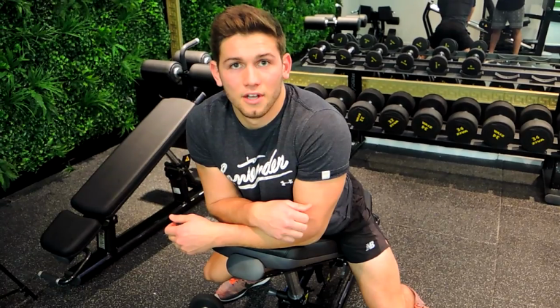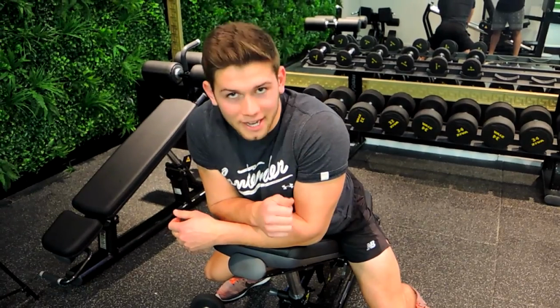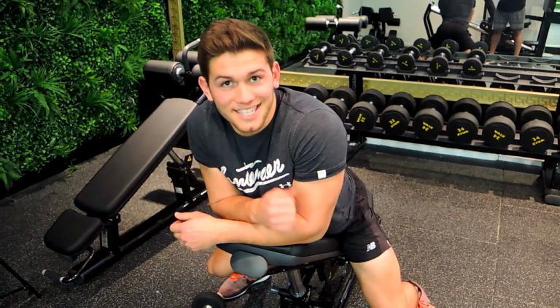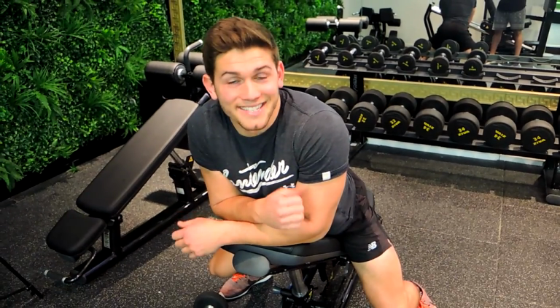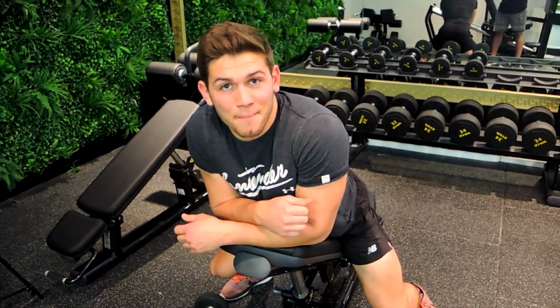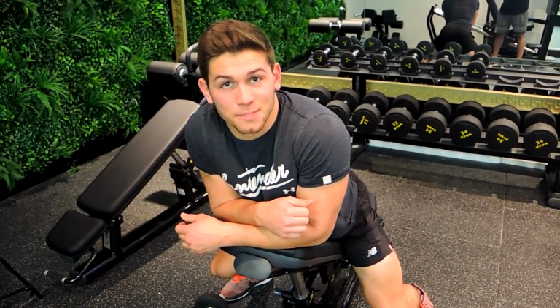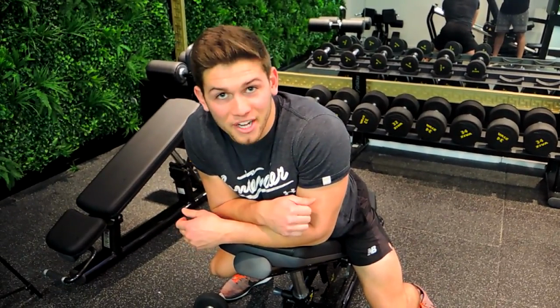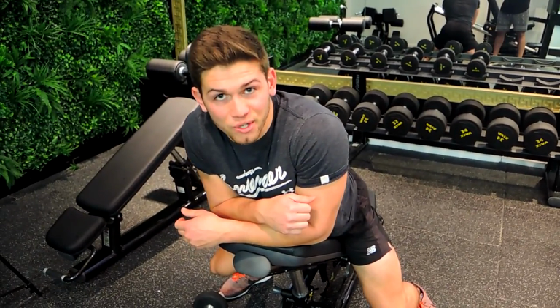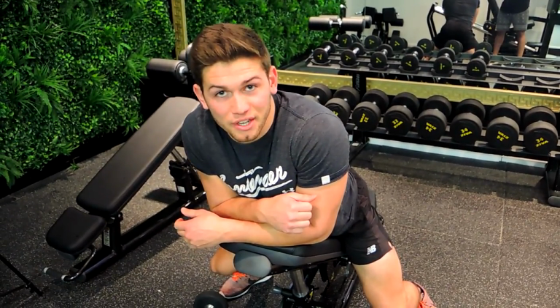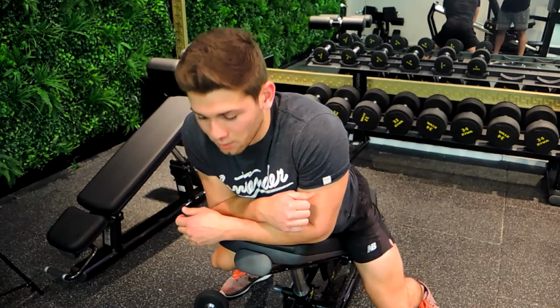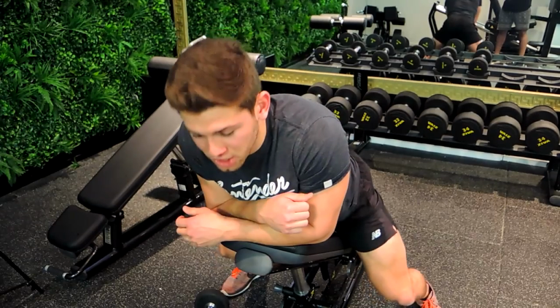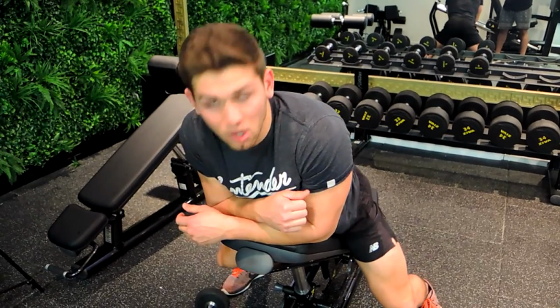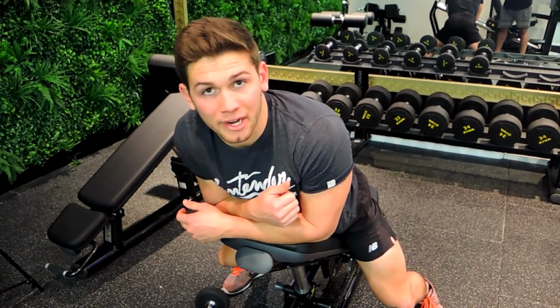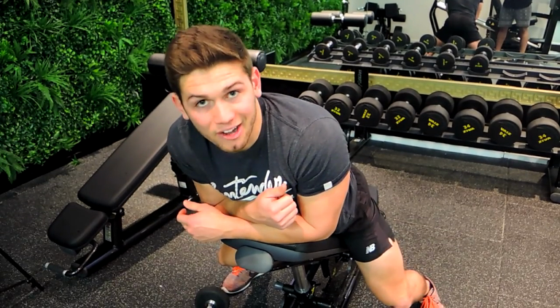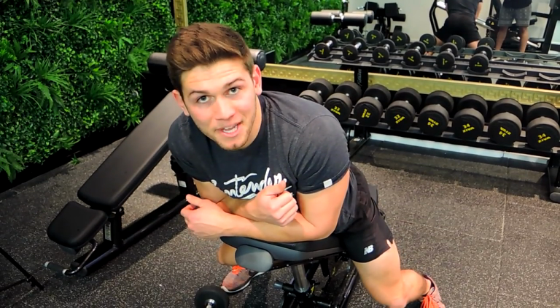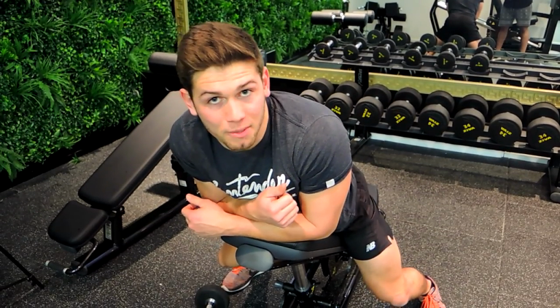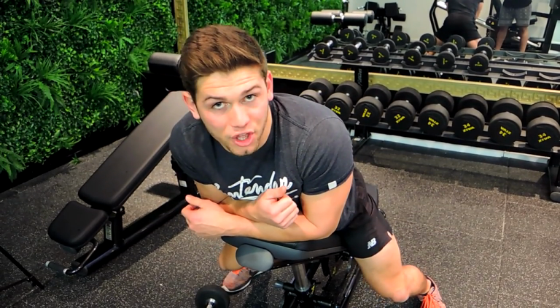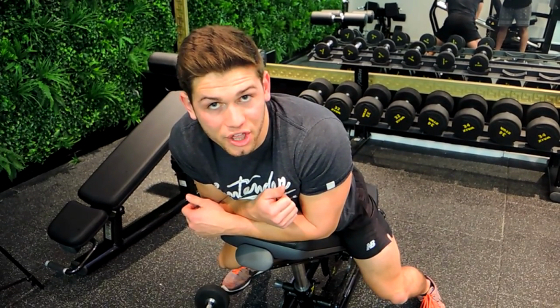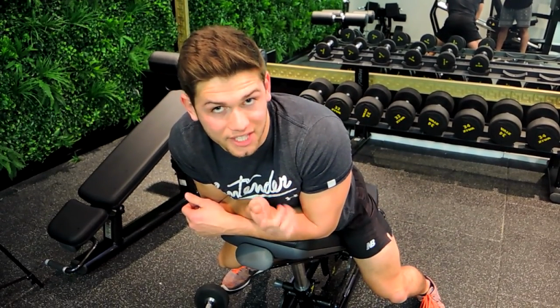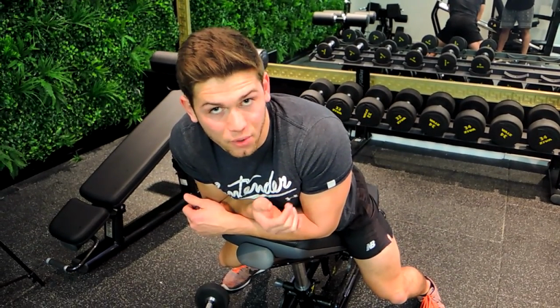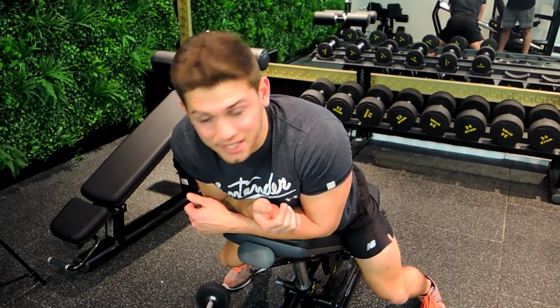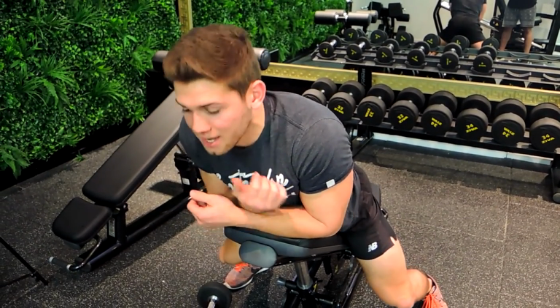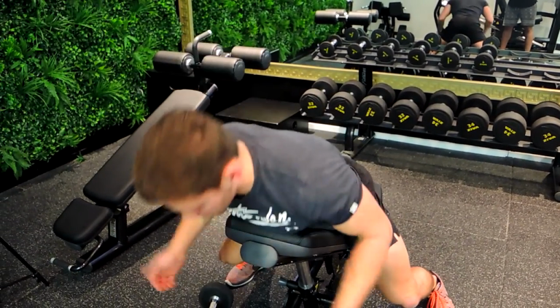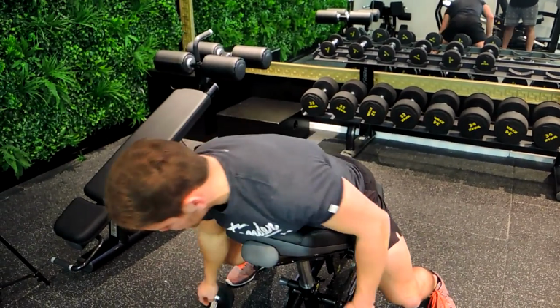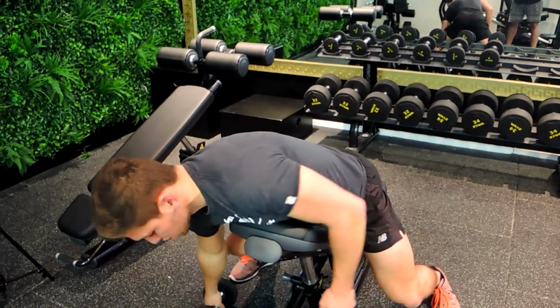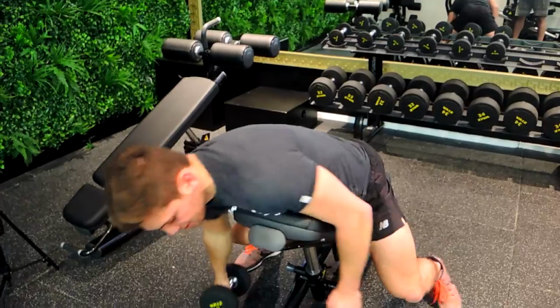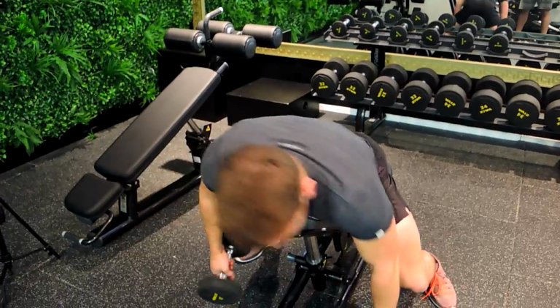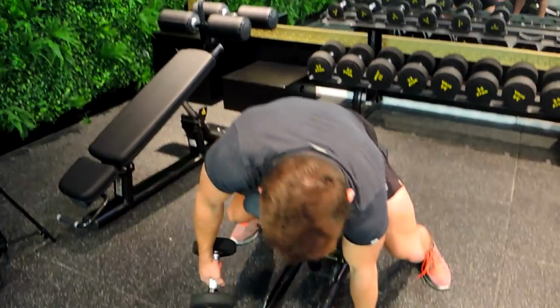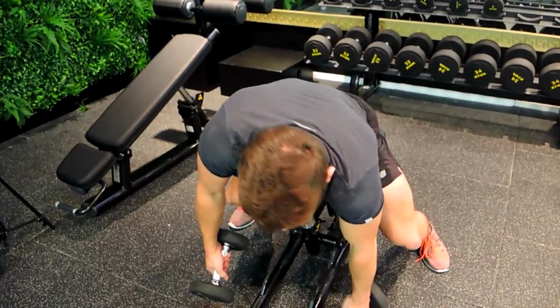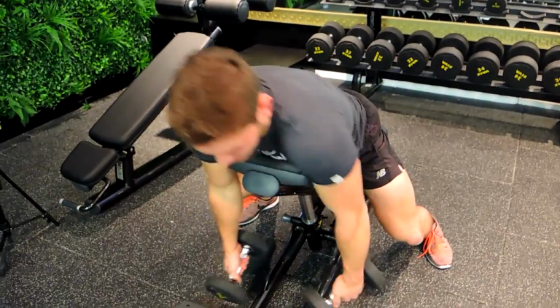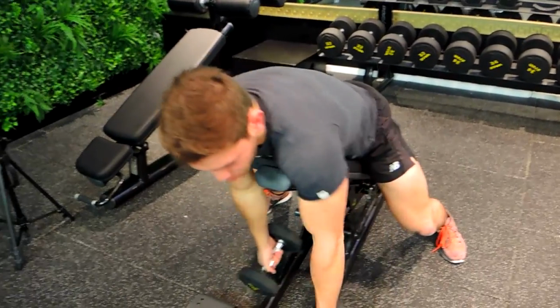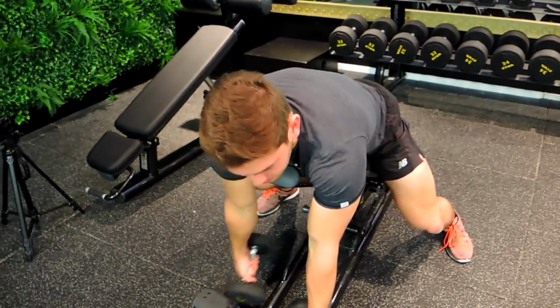These are the dumbbell spider curls. Lying on an incline bench at around 30 to 37 degrees, grab the dumbbells and hang your armpits over the edge.